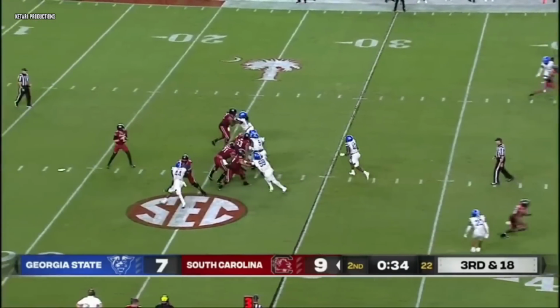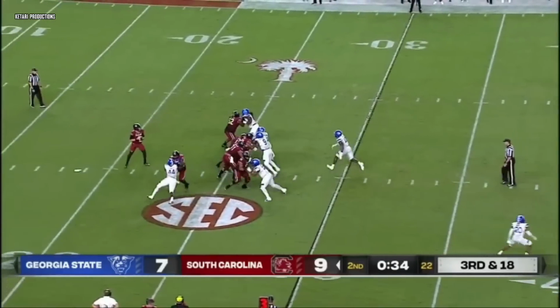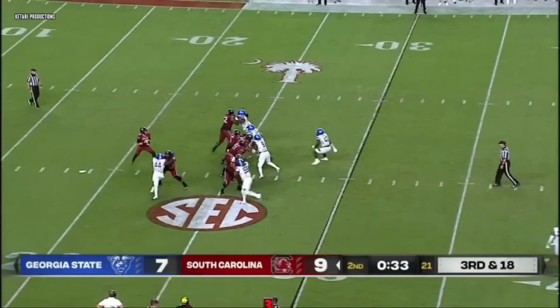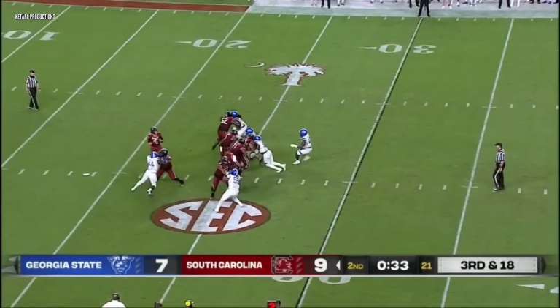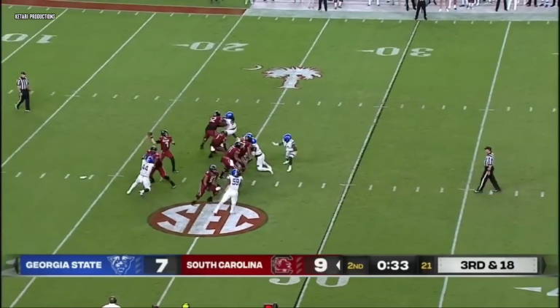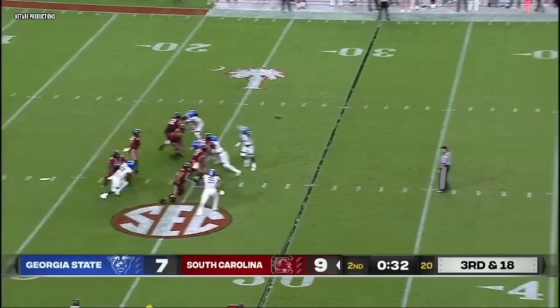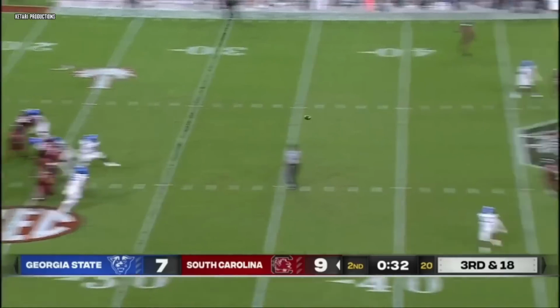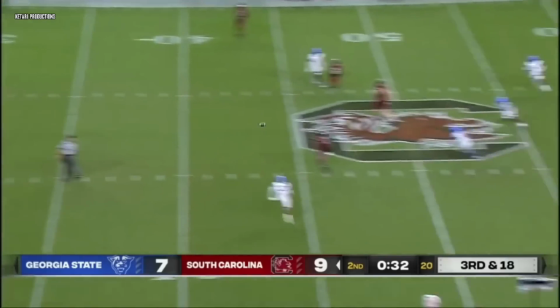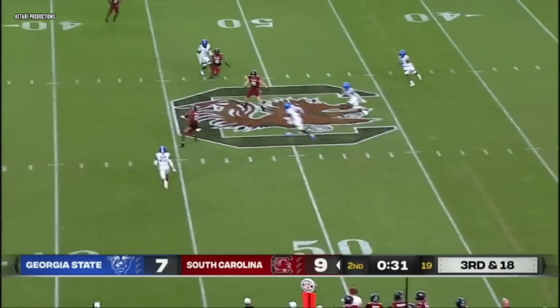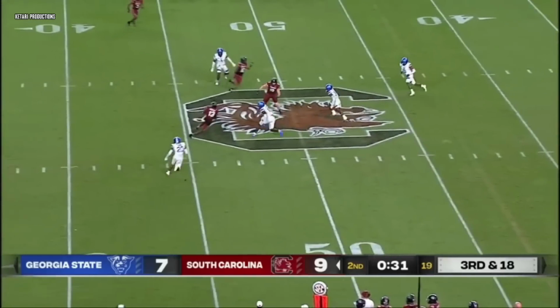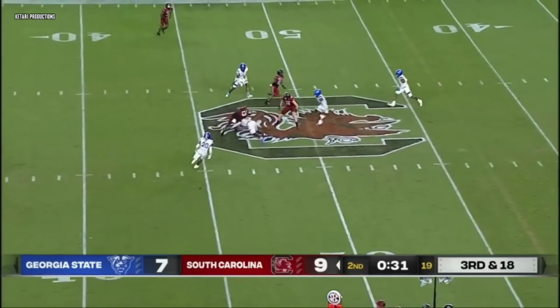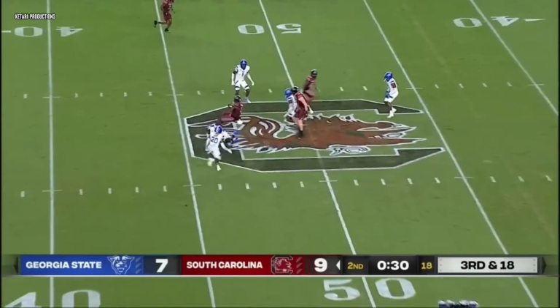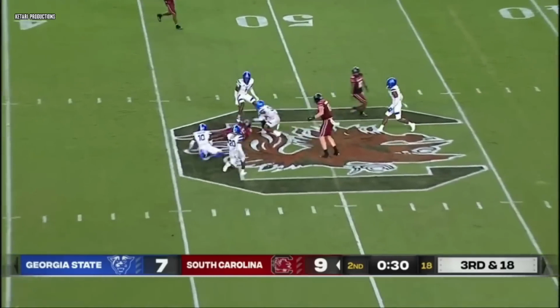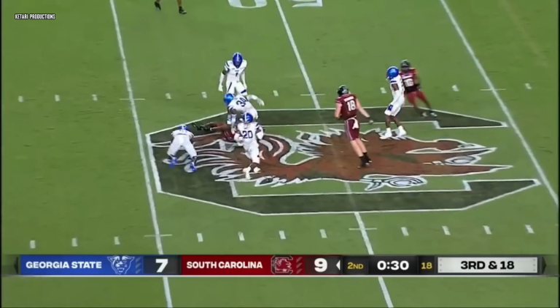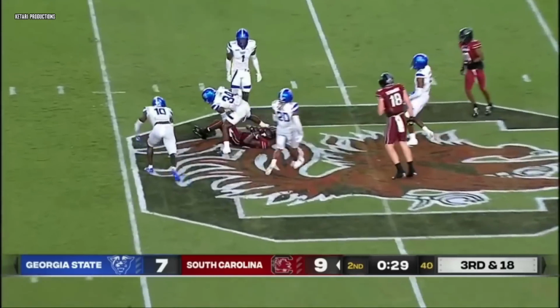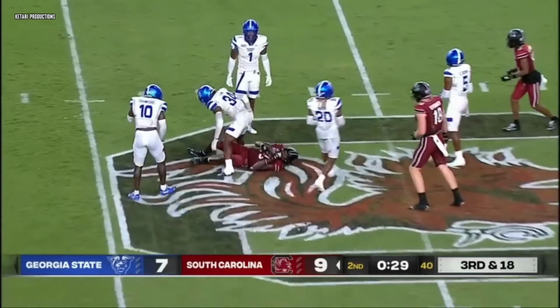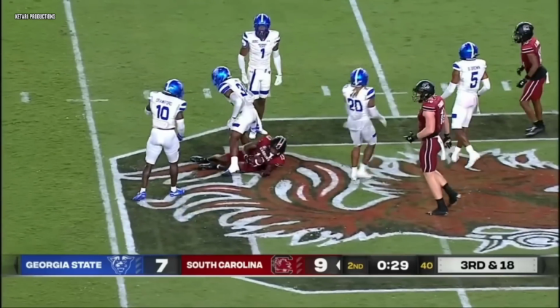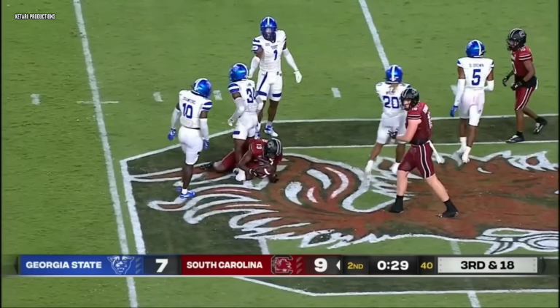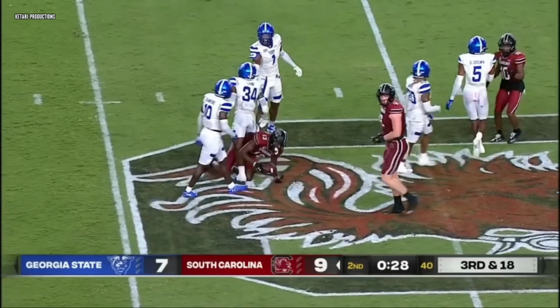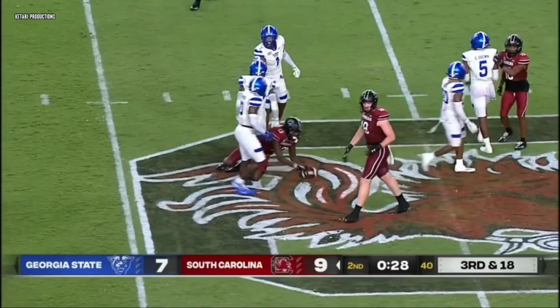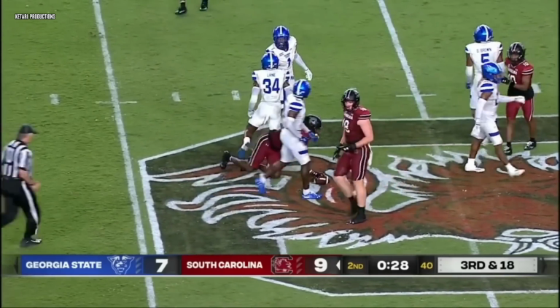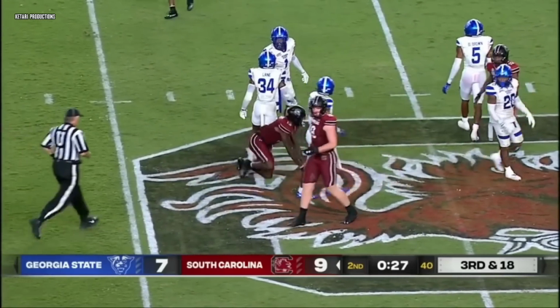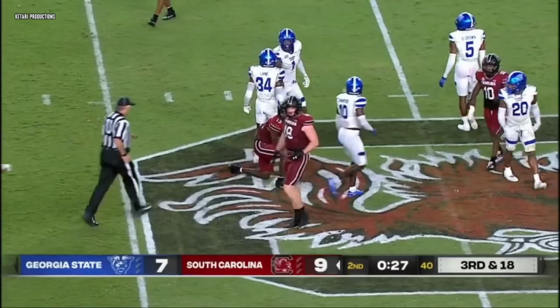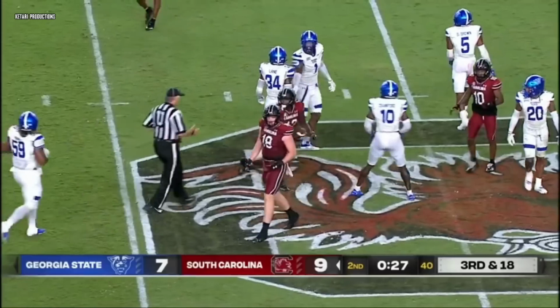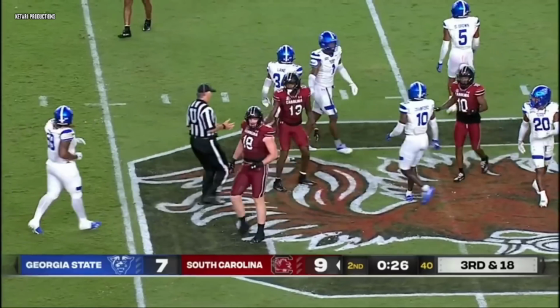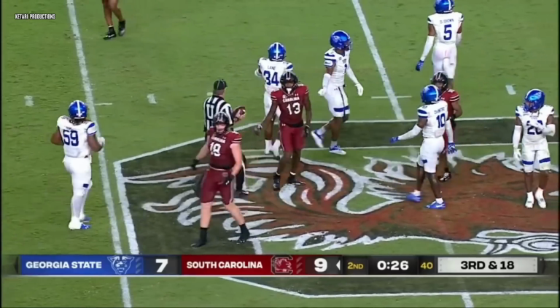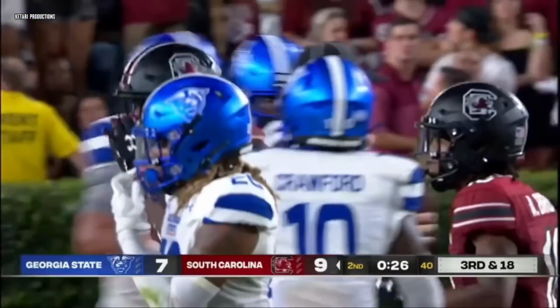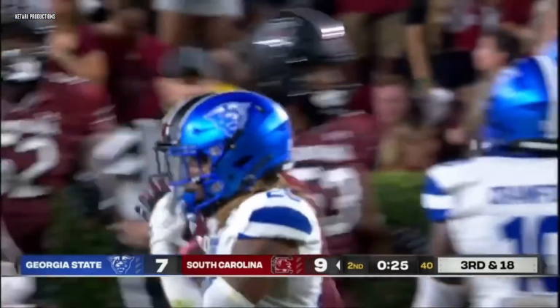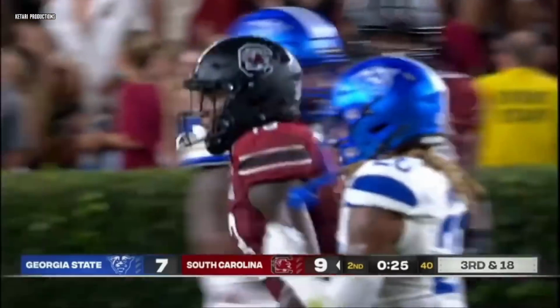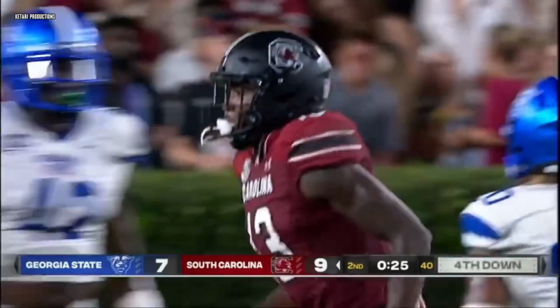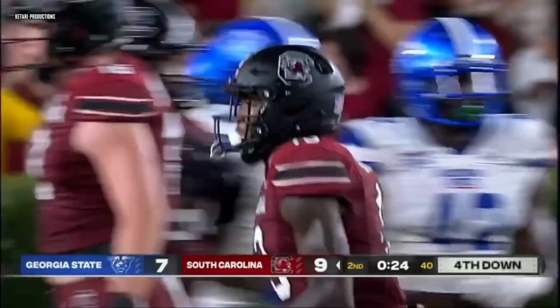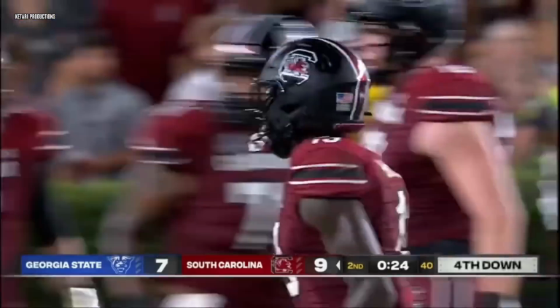Here comes pressure again. Rattler holds on, crossing route — got it. Caught at the 45-yard line, Jalen Brooks. Catch, turn, fall to about the 48.